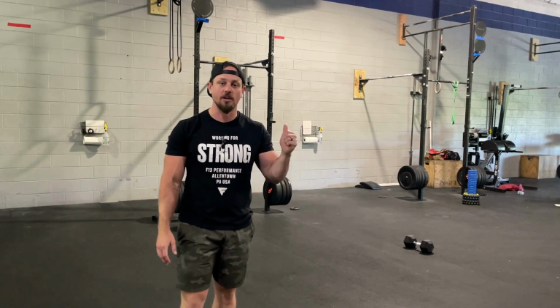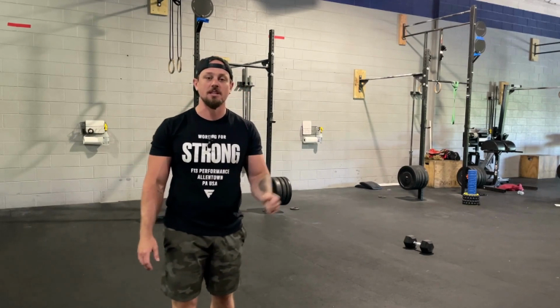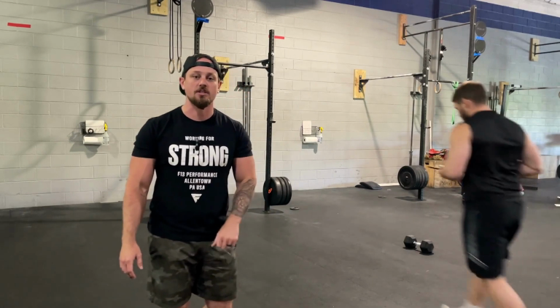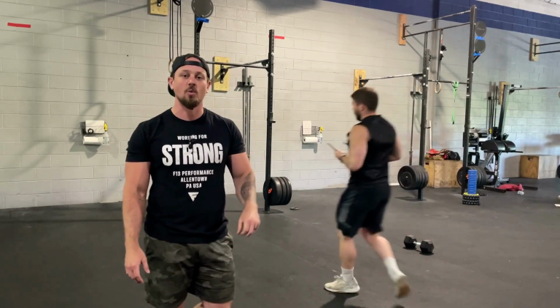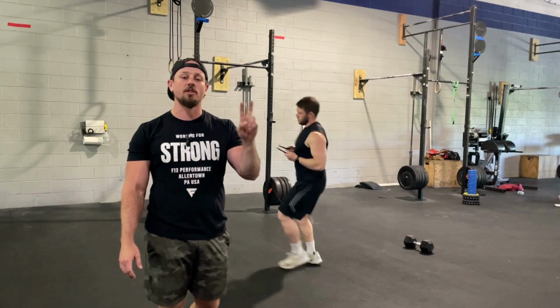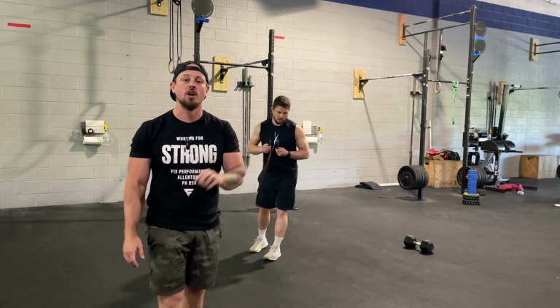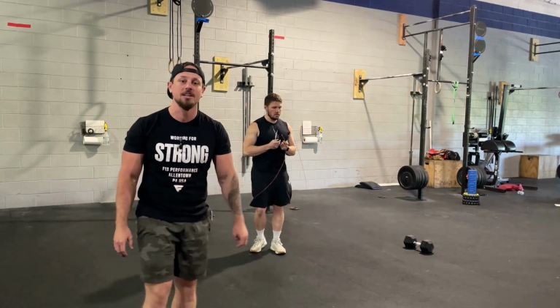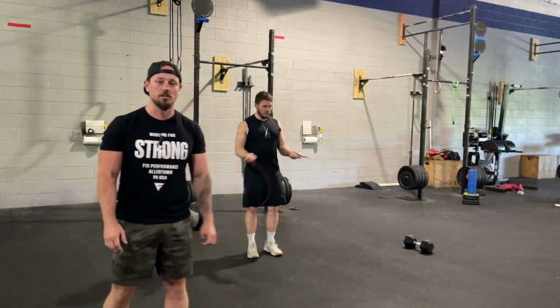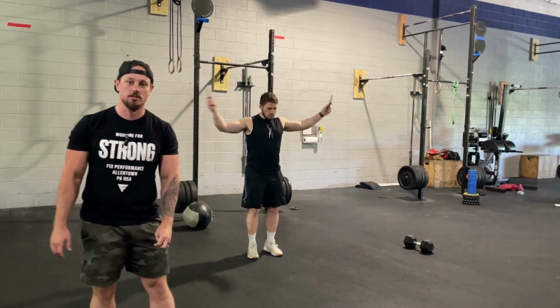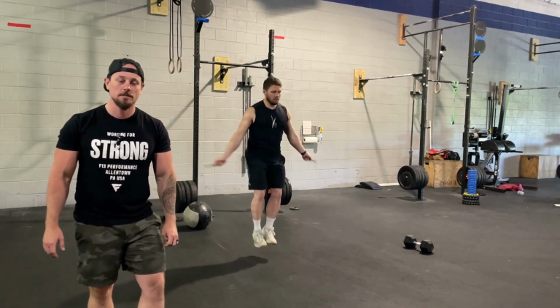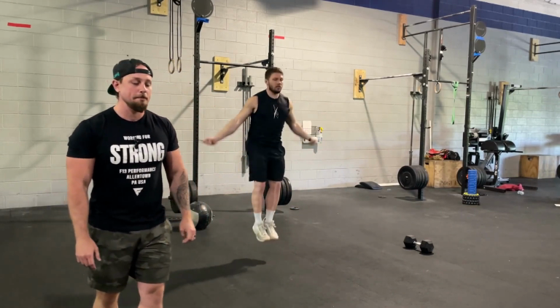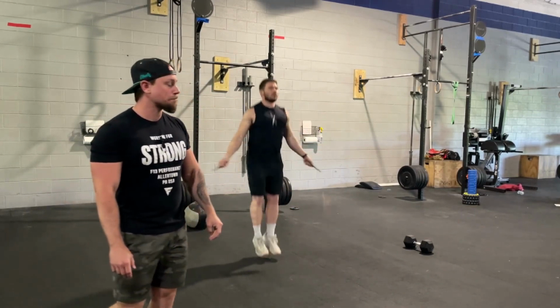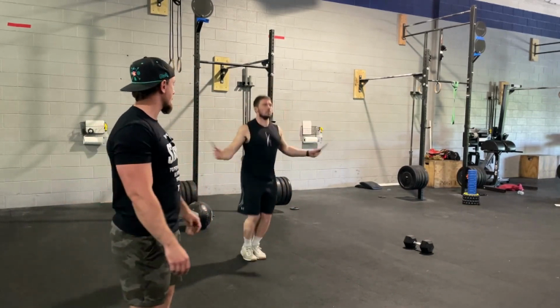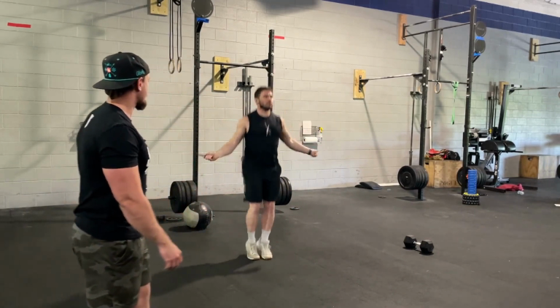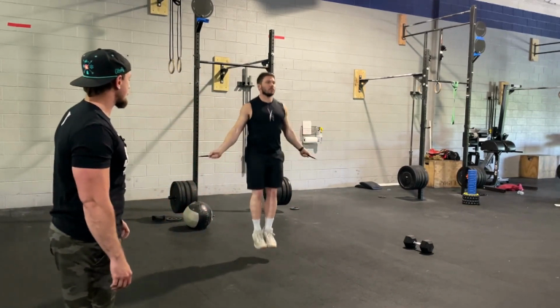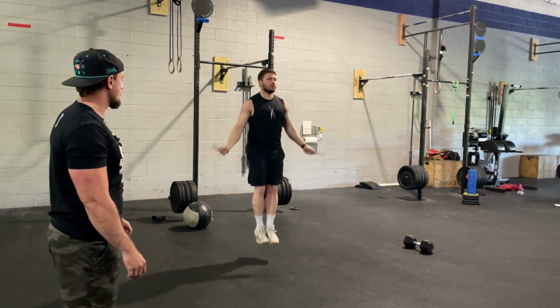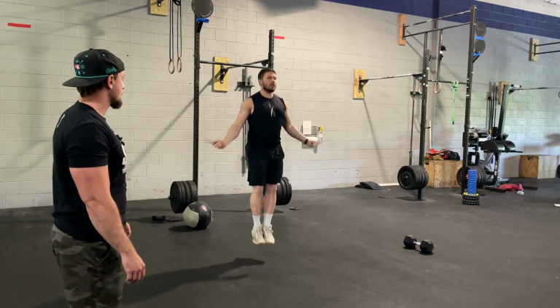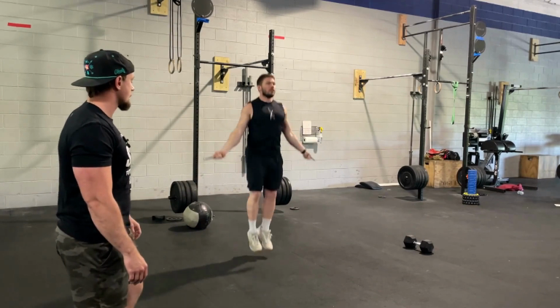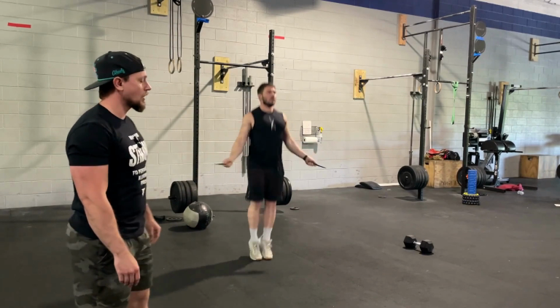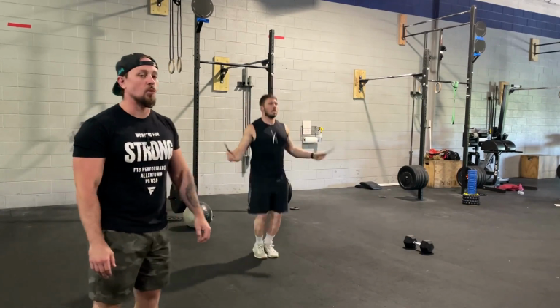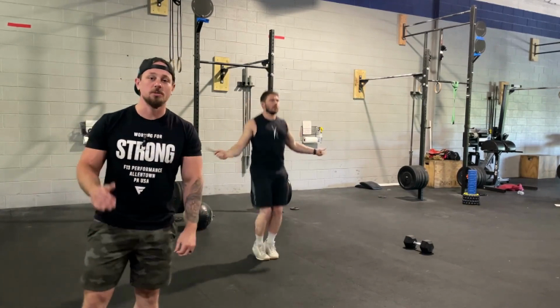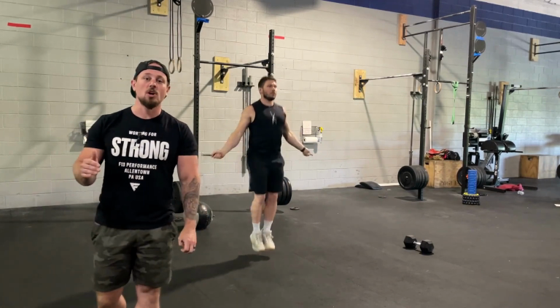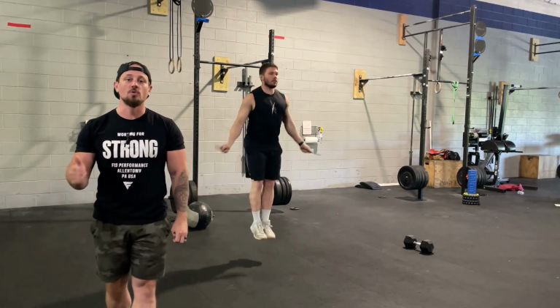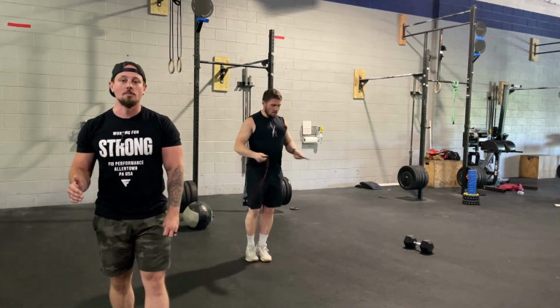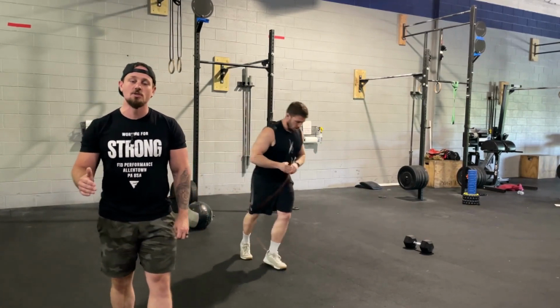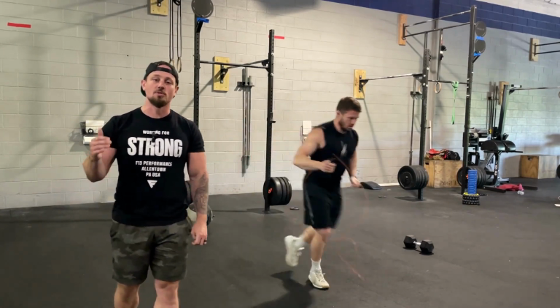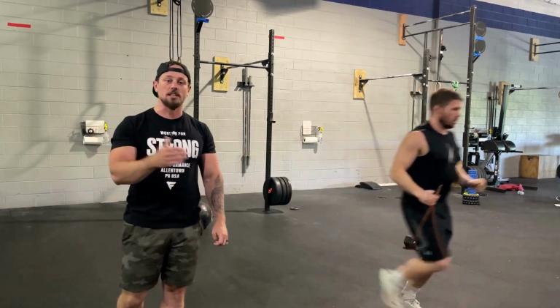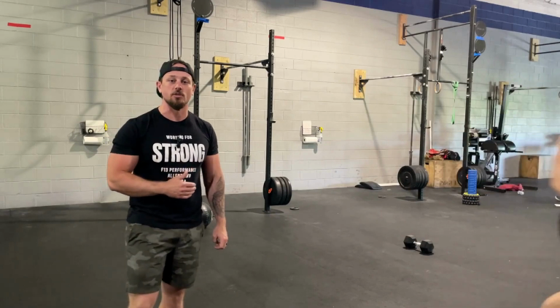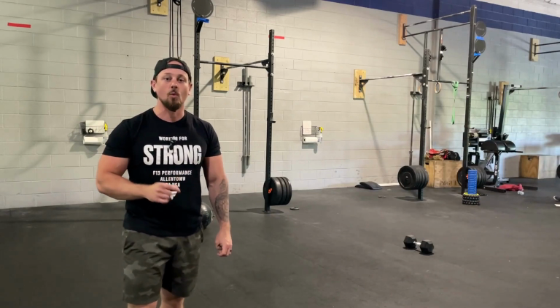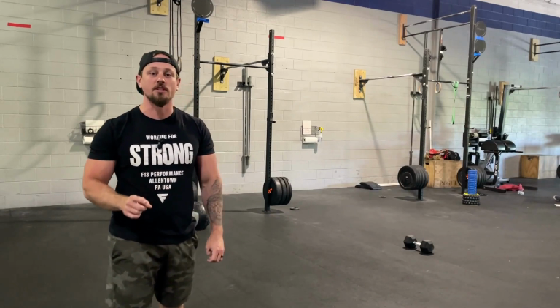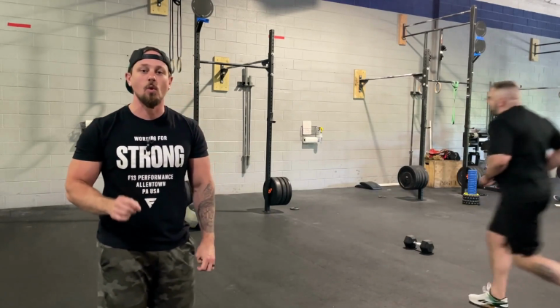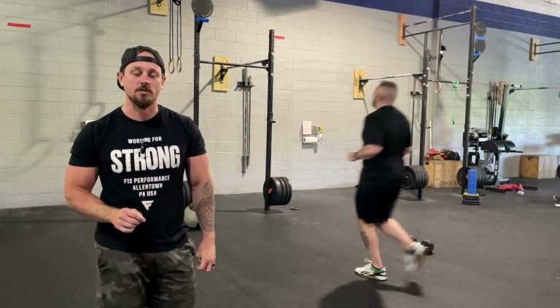Partner one comes in and starts their work for 200 double unders. Once you complete all 200 double unders, you will go directly into 100 wall balls.